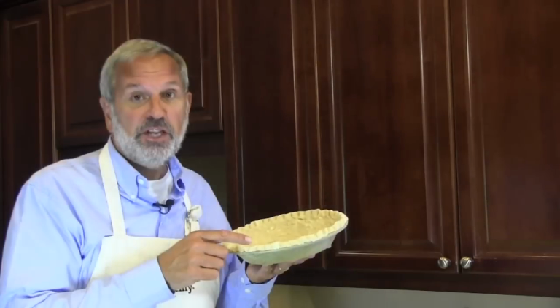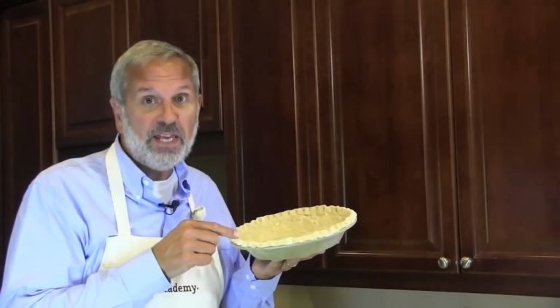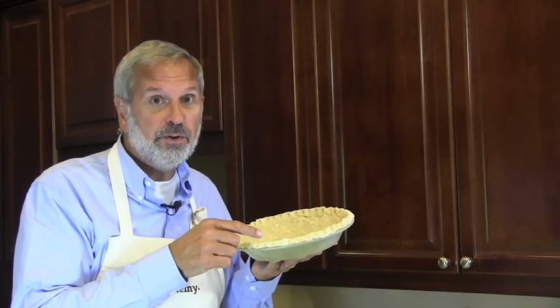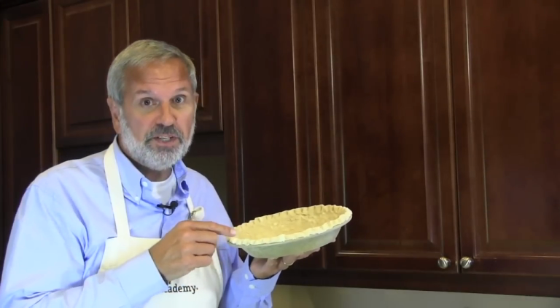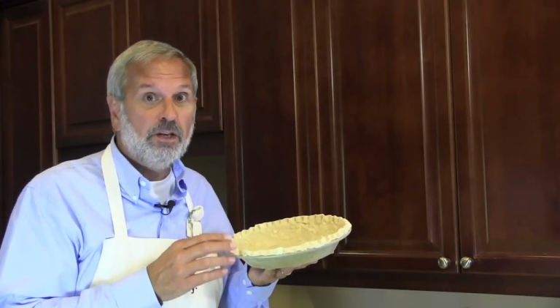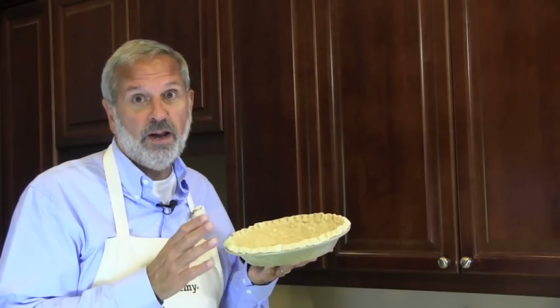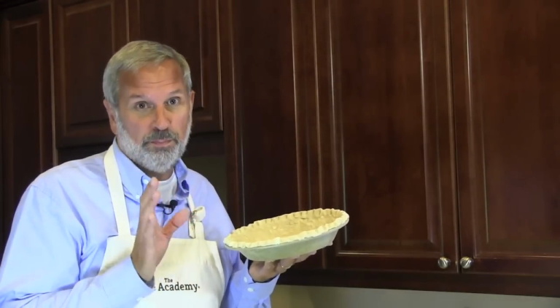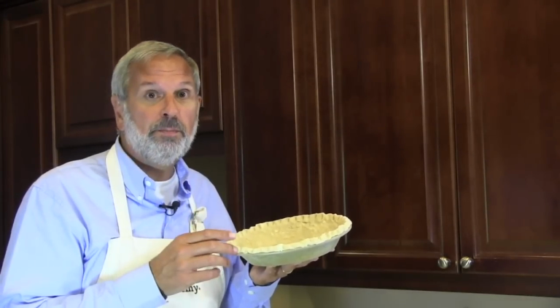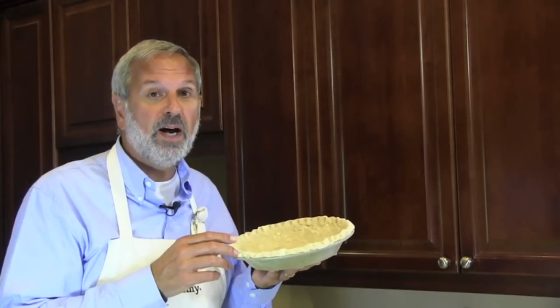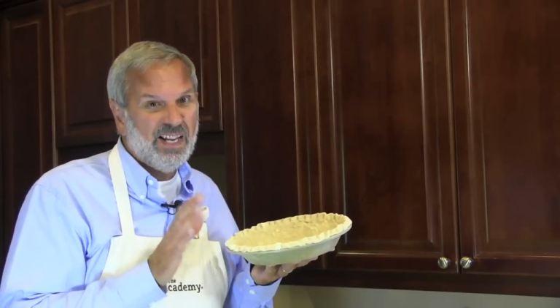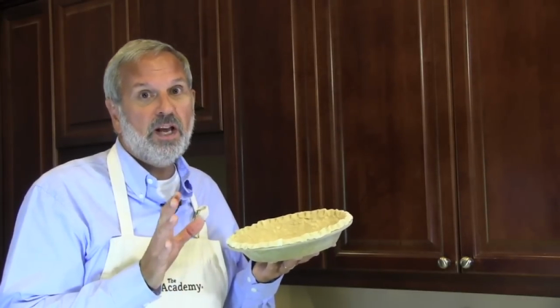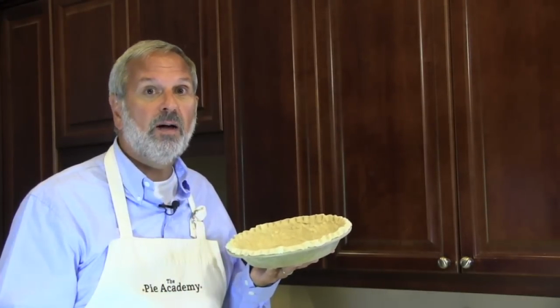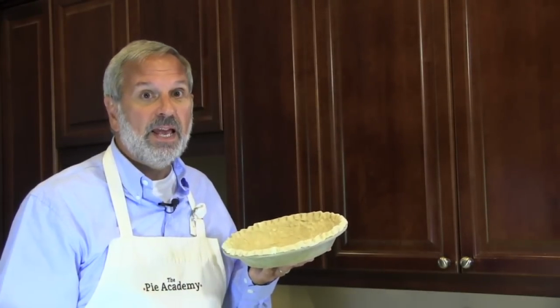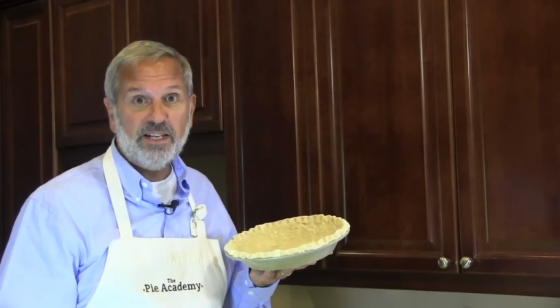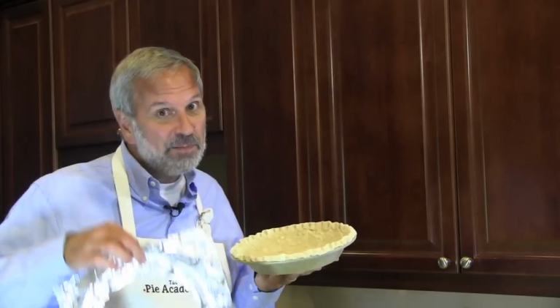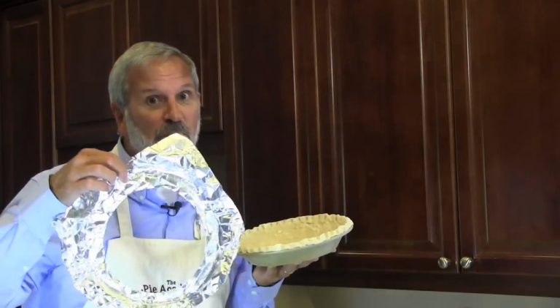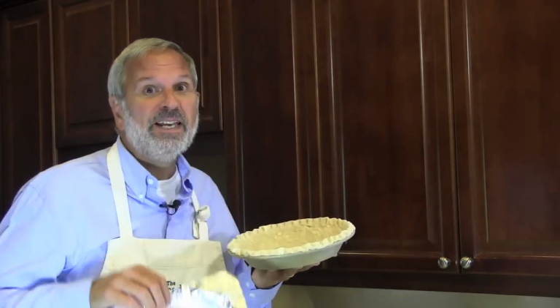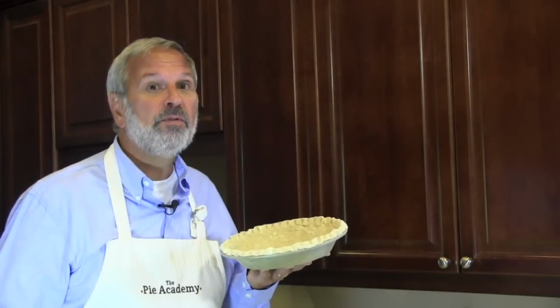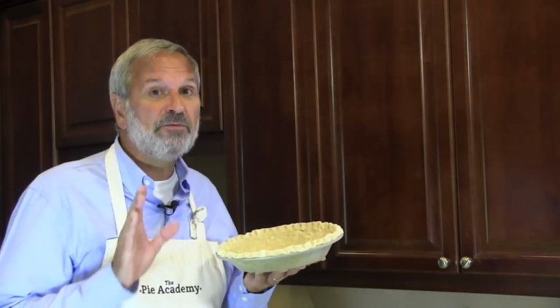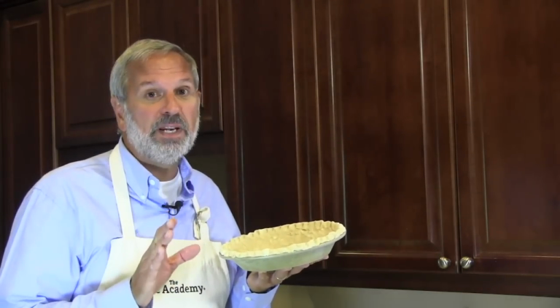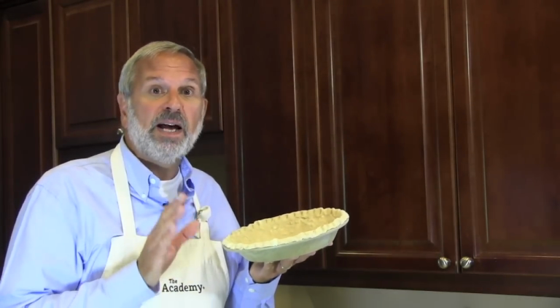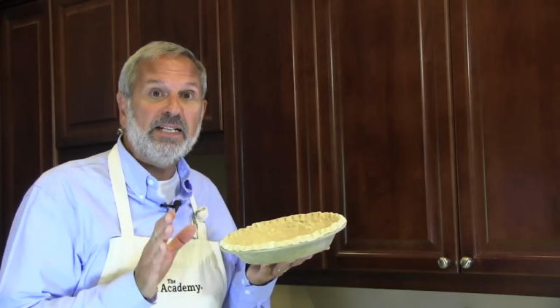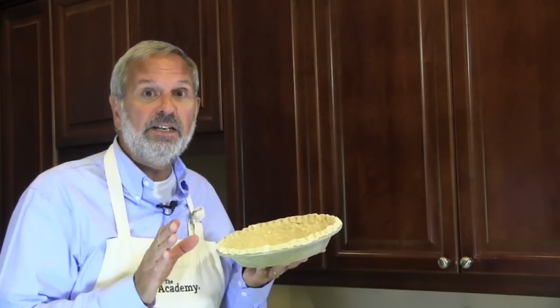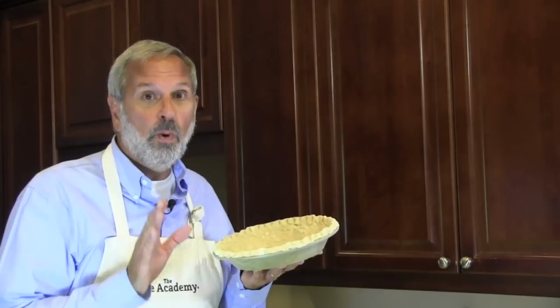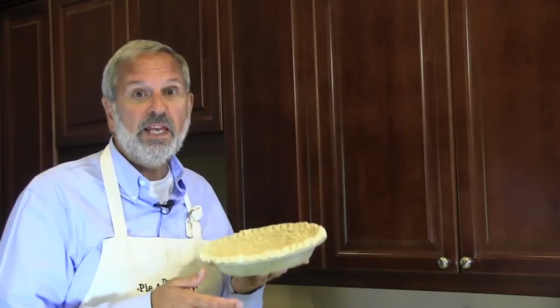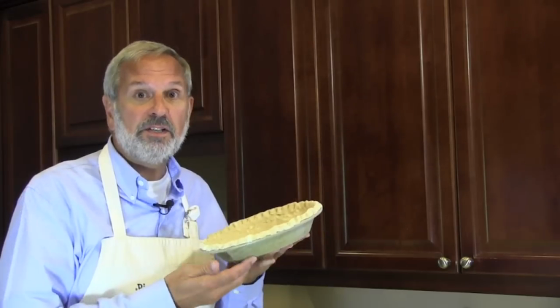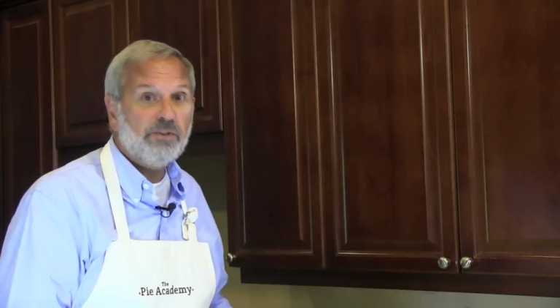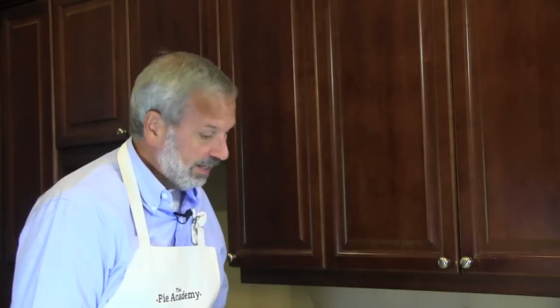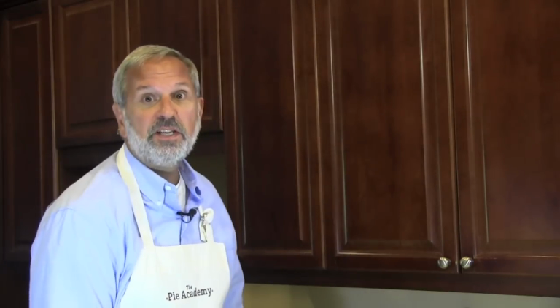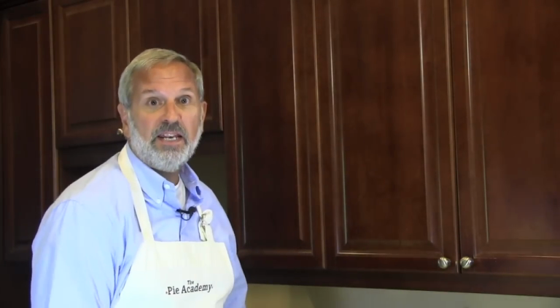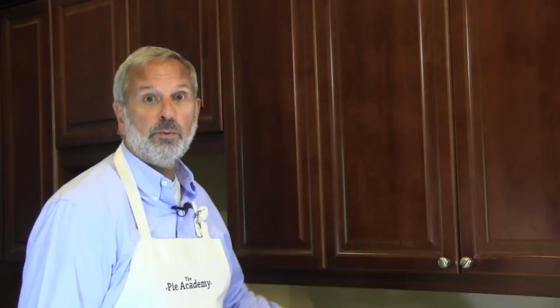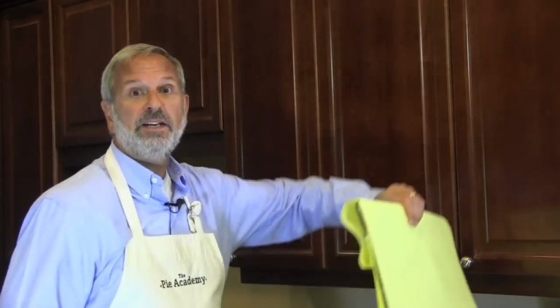You know how the edge of your crust can get too brown or almost burnt when you bake a pie? It's a pretty common problem, and this handy little item can help prevent that from happening by deflecting heat away from the edge, as illustrated in this handy visual aid here.